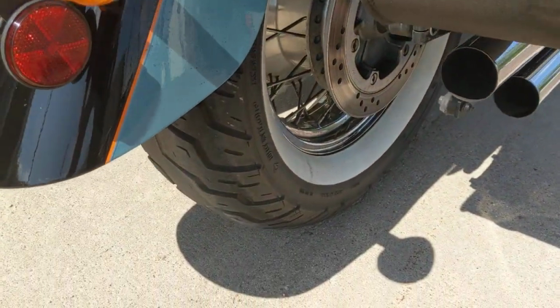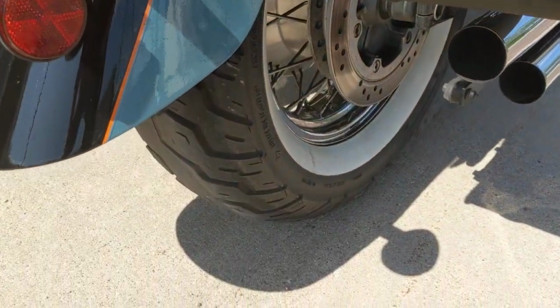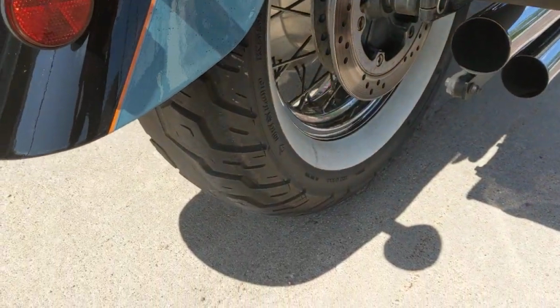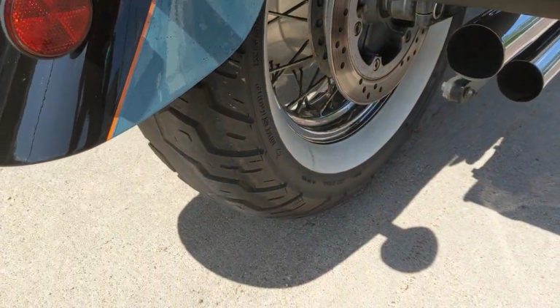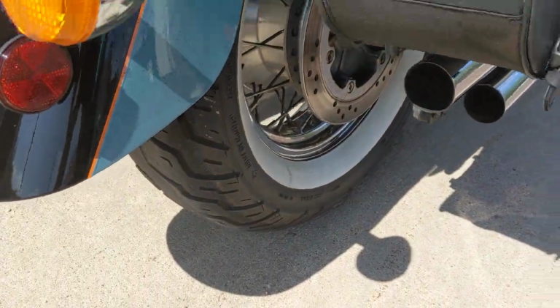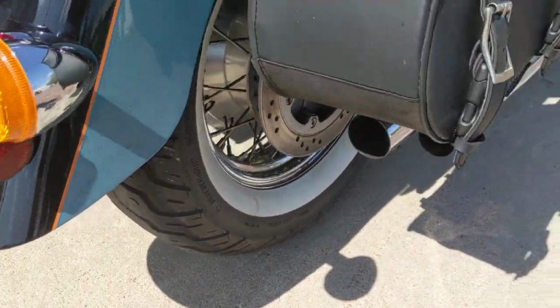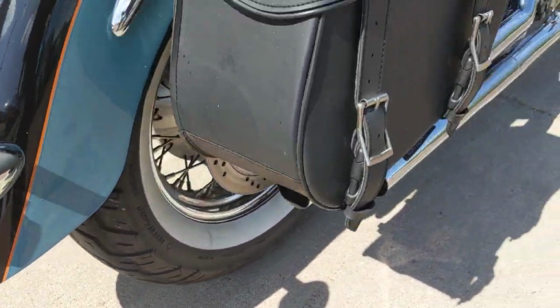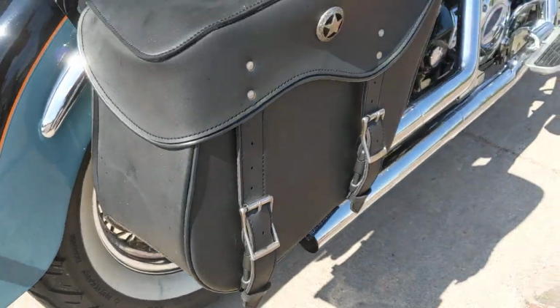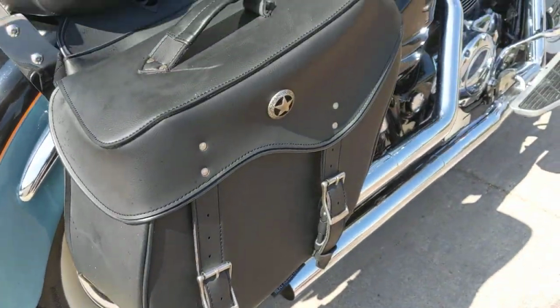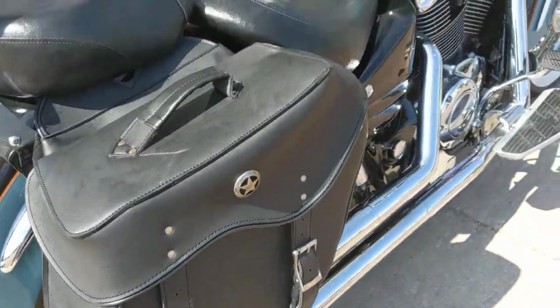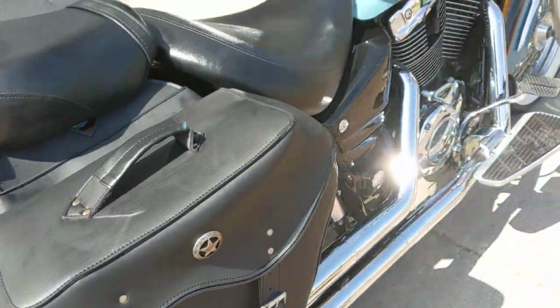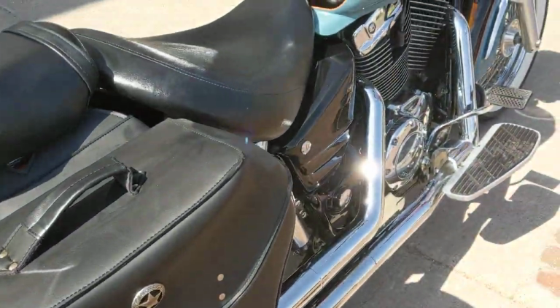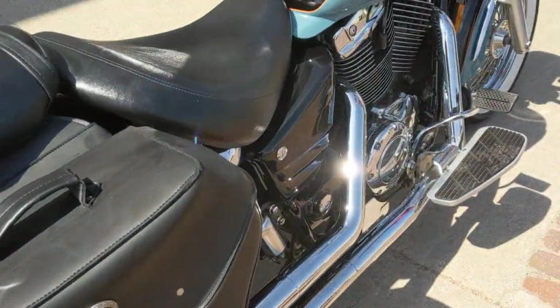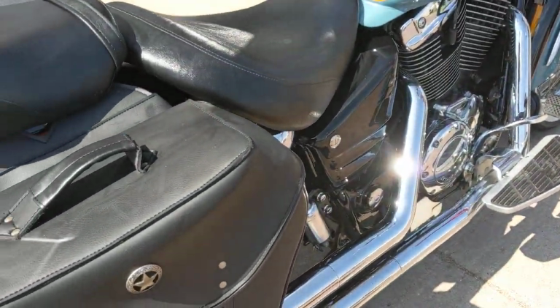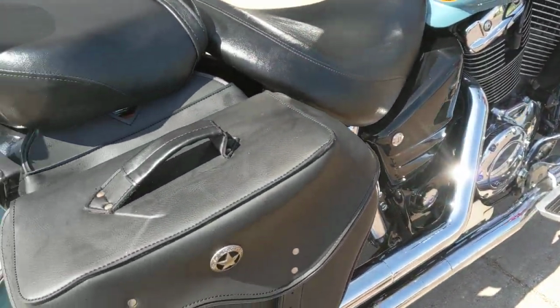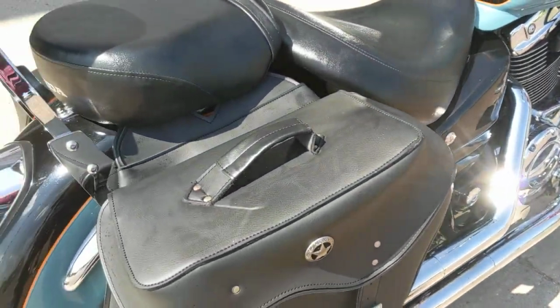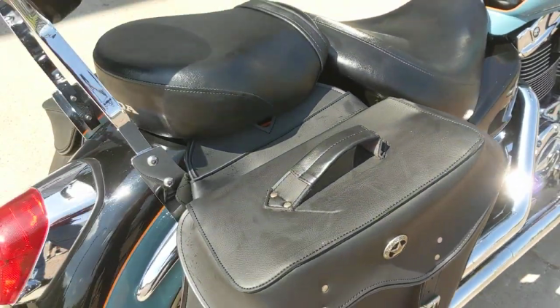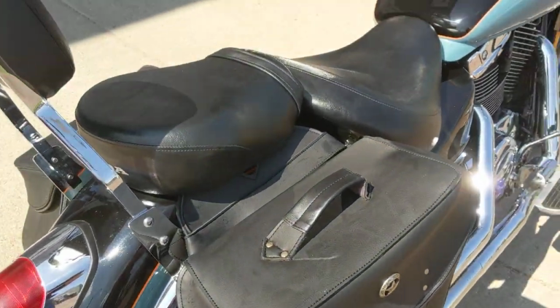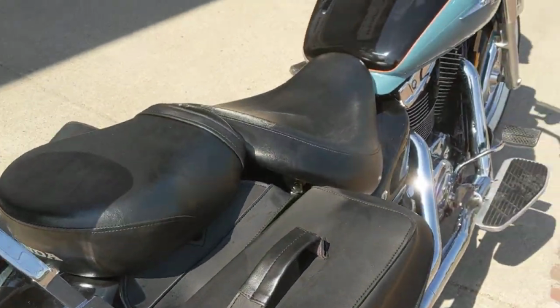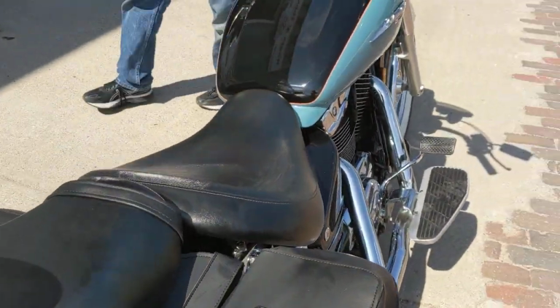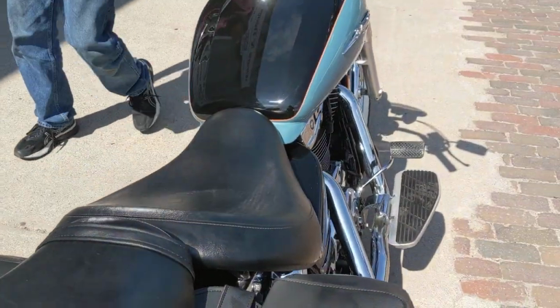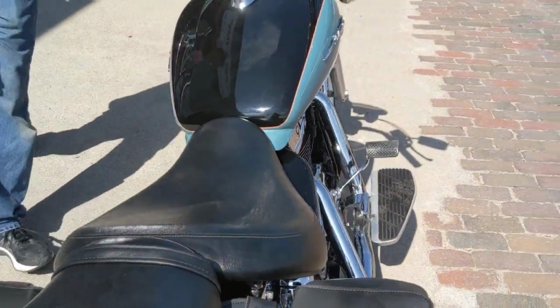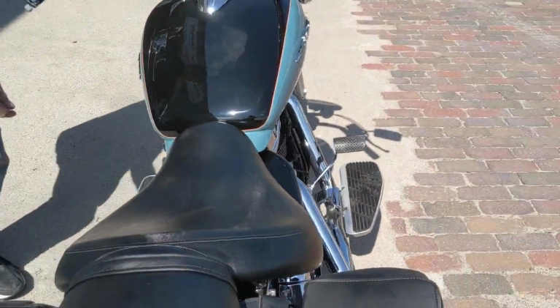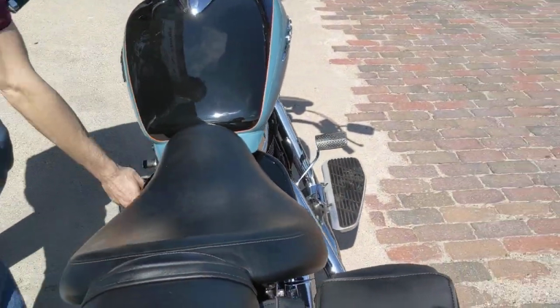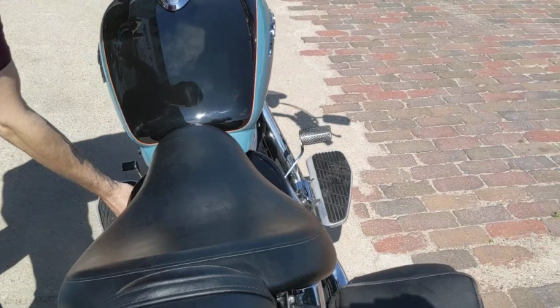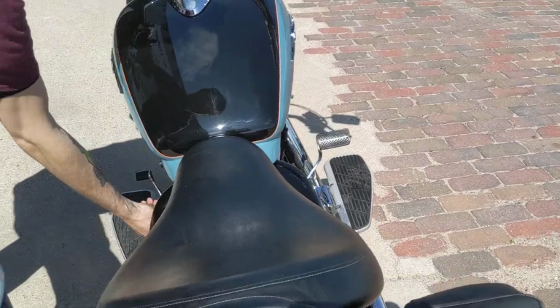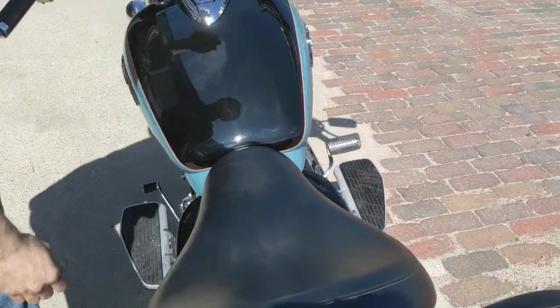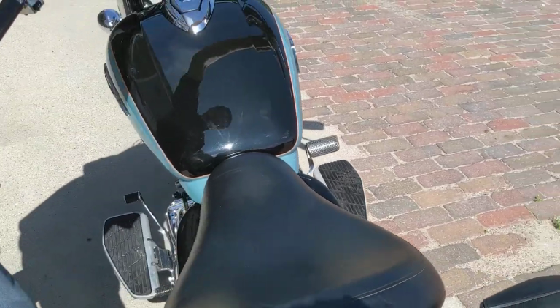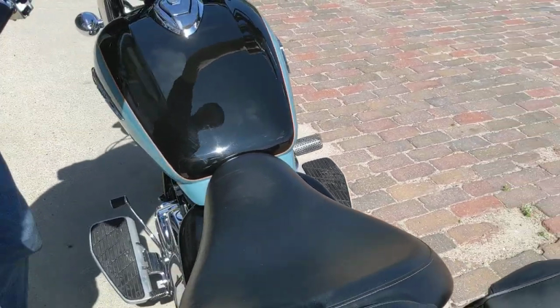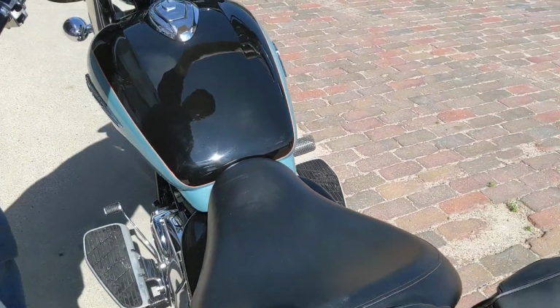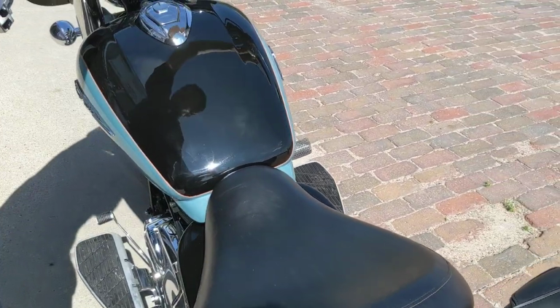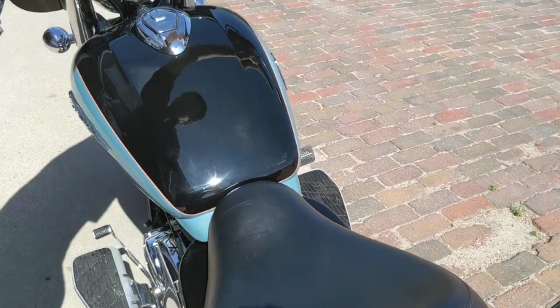It does have the white wall tires on it. It does have a fresh service — we changed the oils and went through it a little bit. Let's fire it up so you can hear those Vance and Hines.